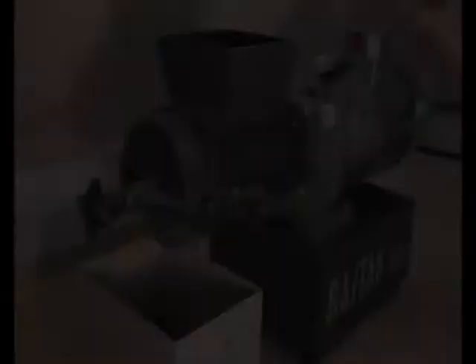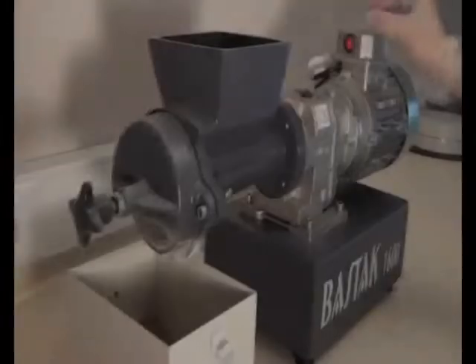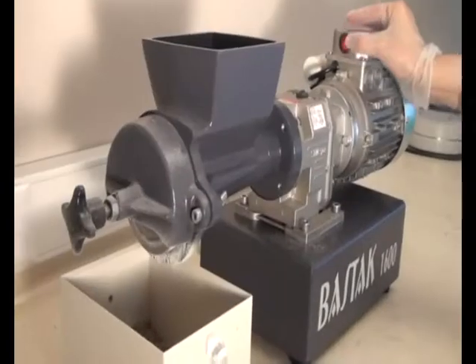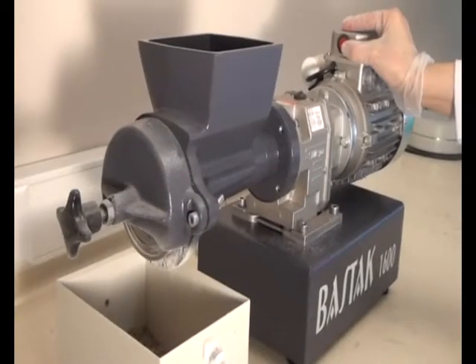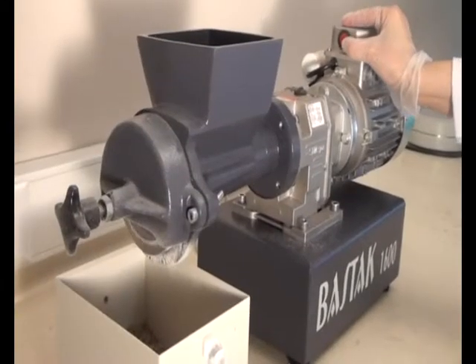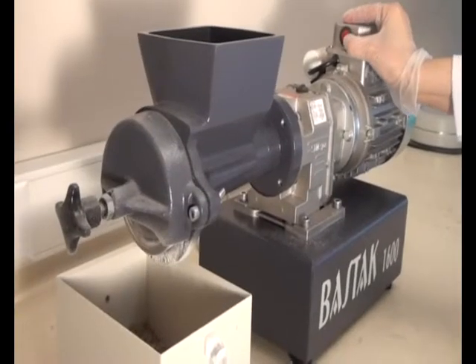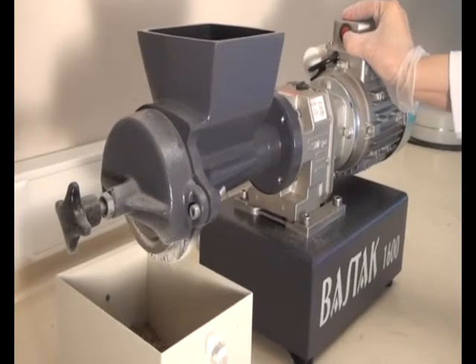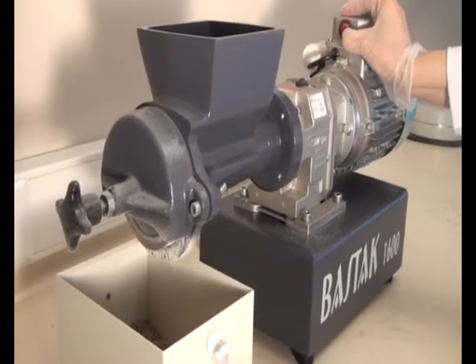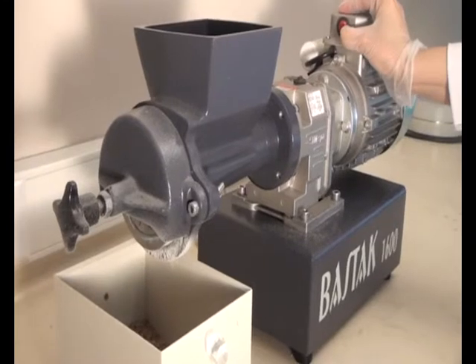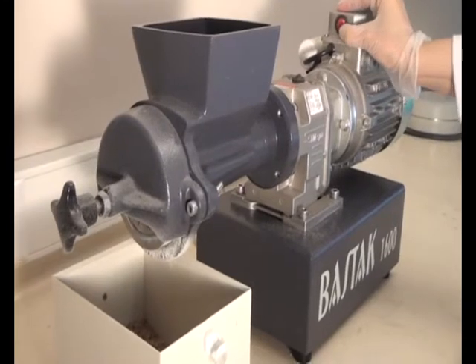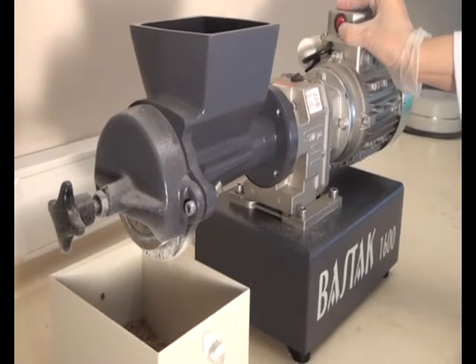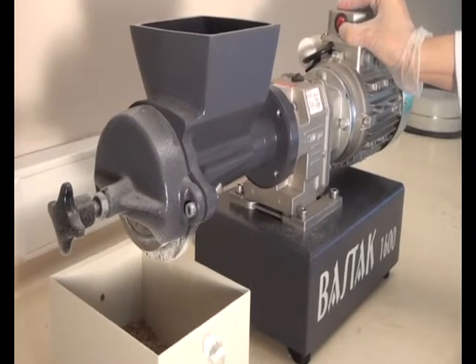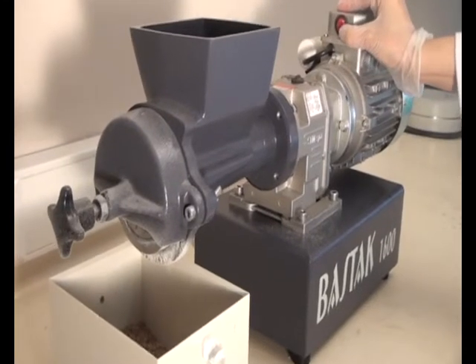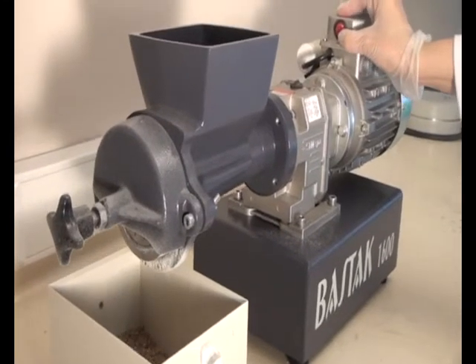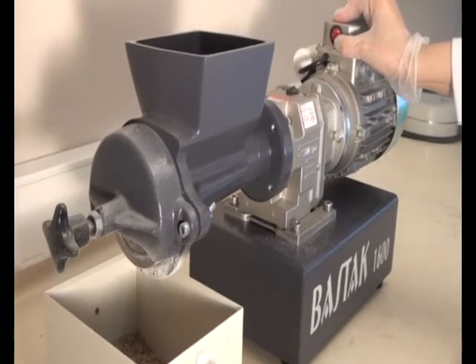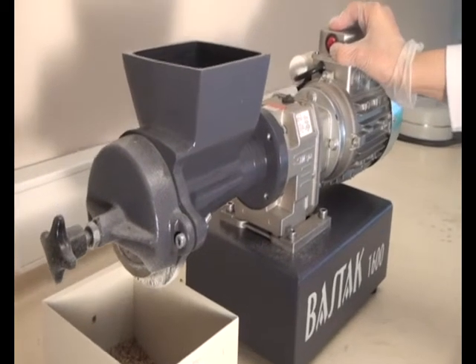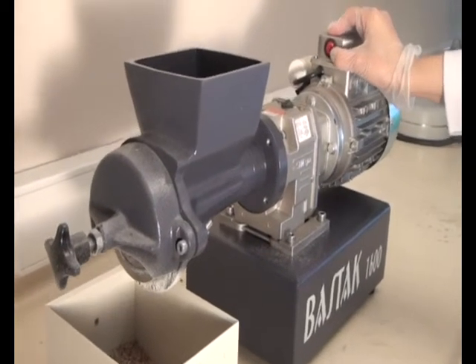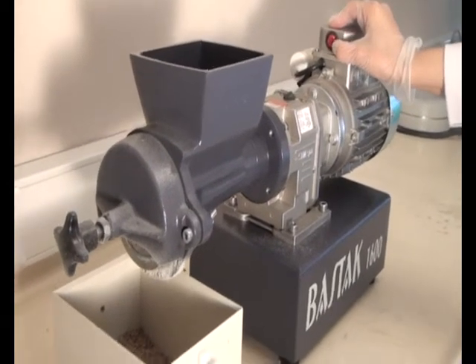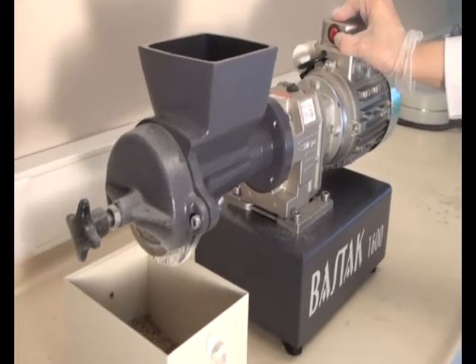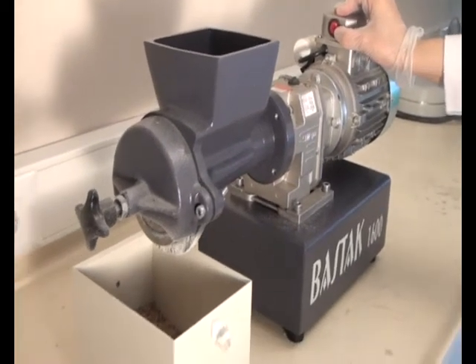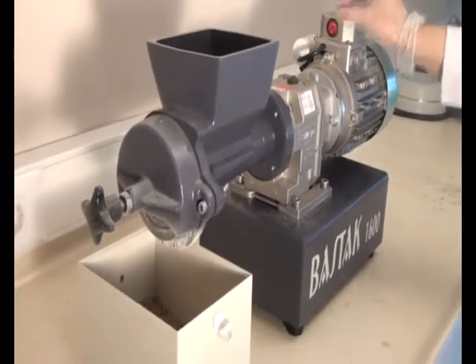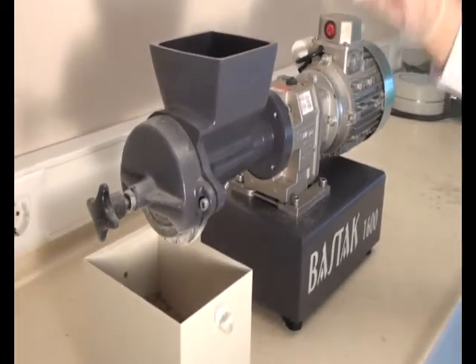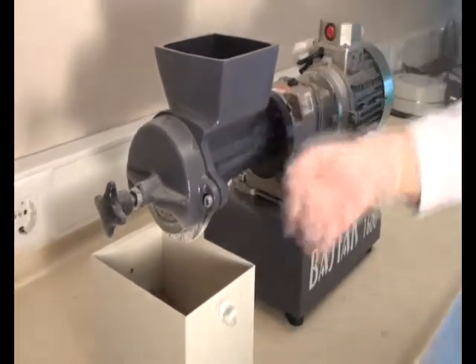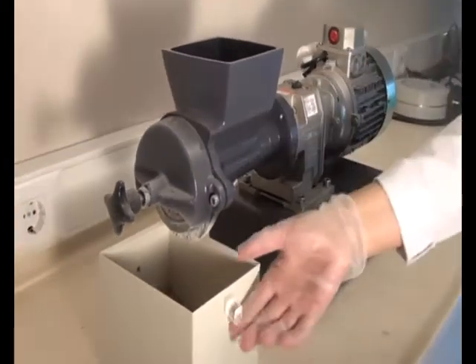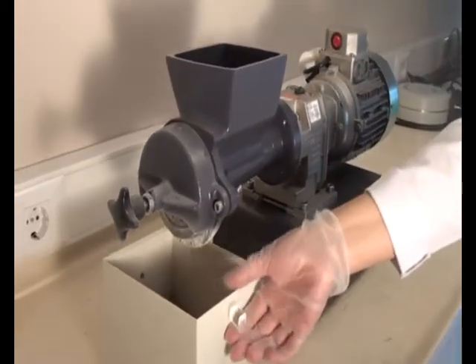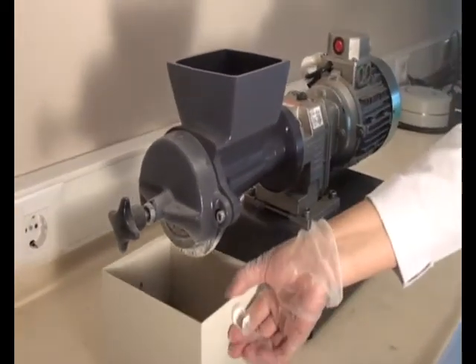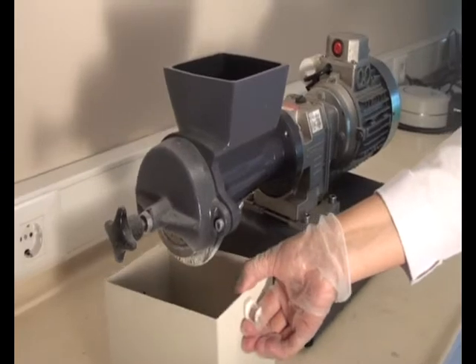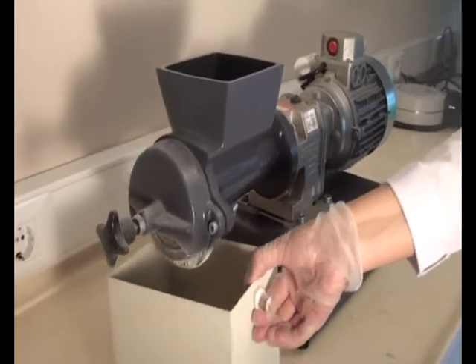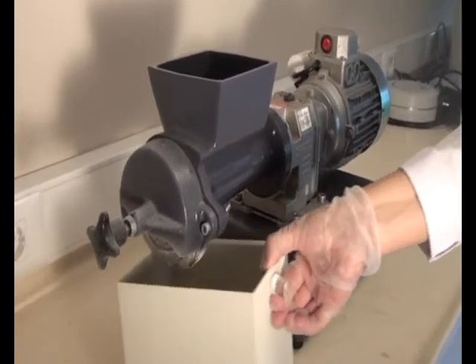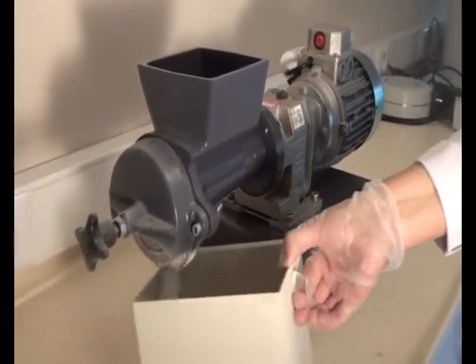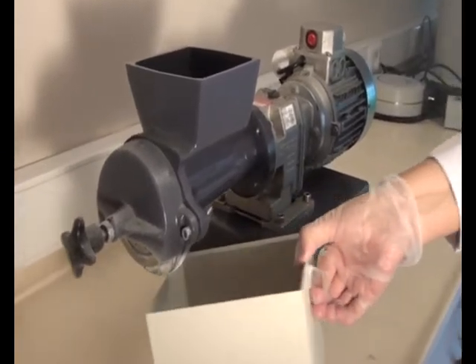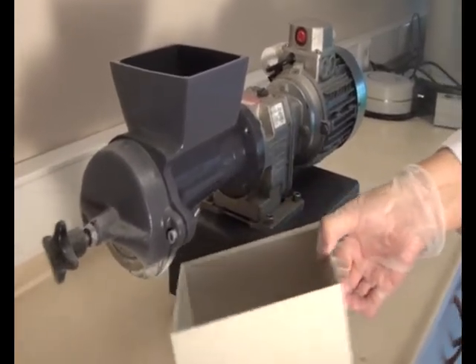Once milling is finished, press the stop button to switch off the machine. As a result, coarse milled grain is obtained.